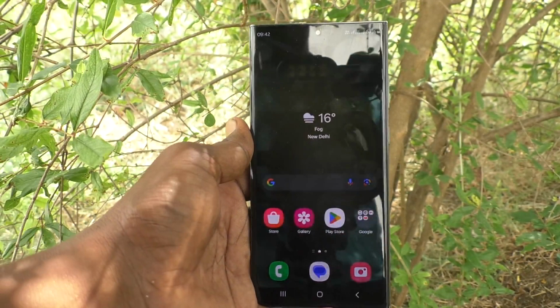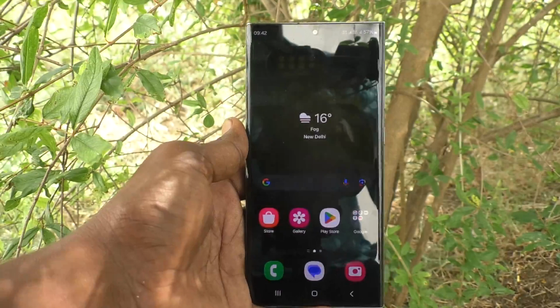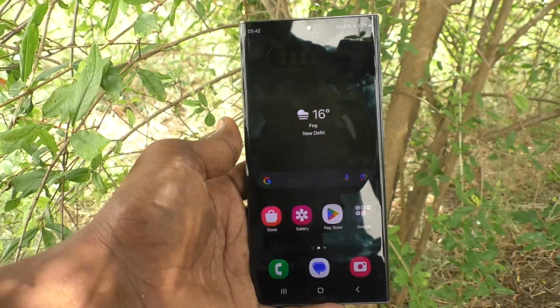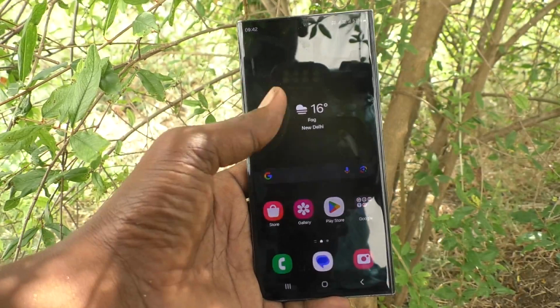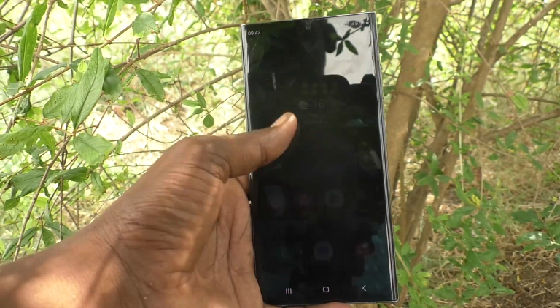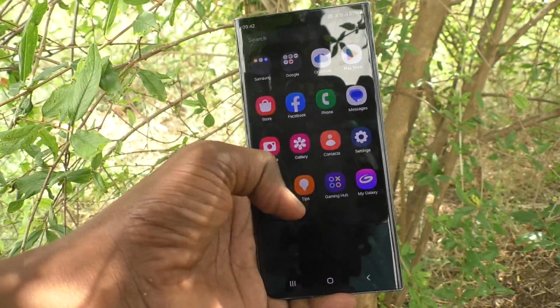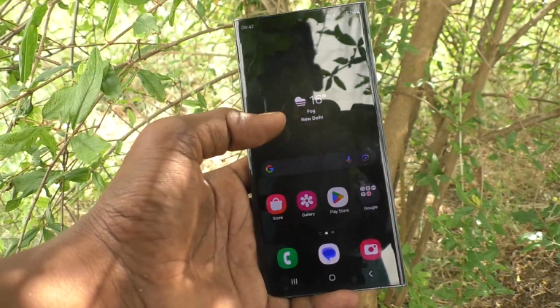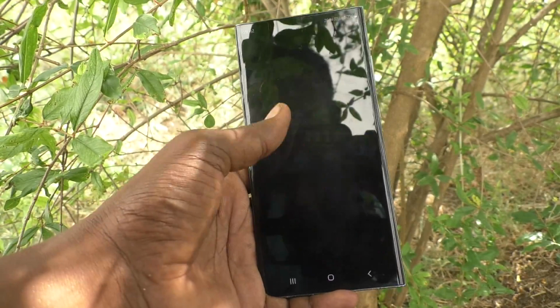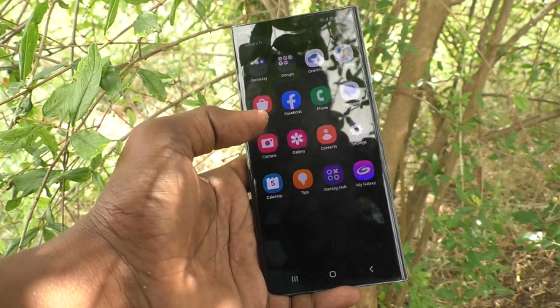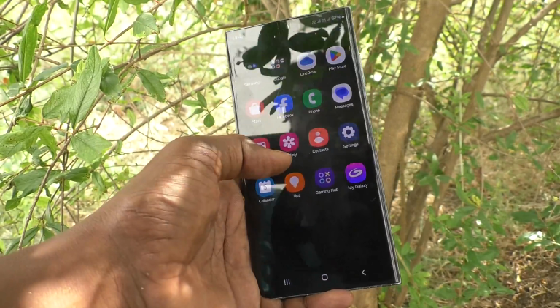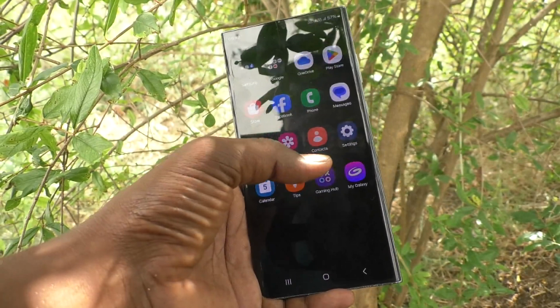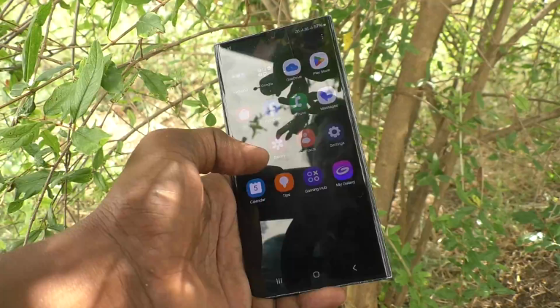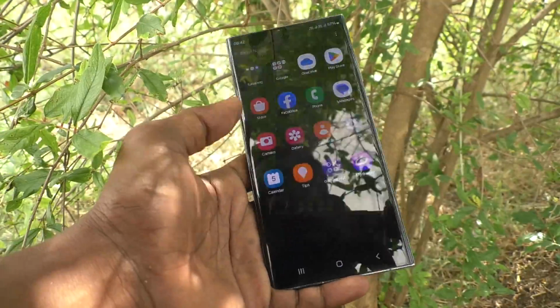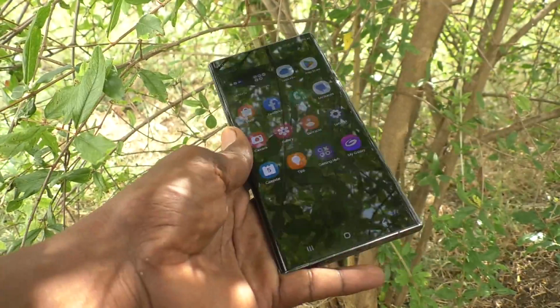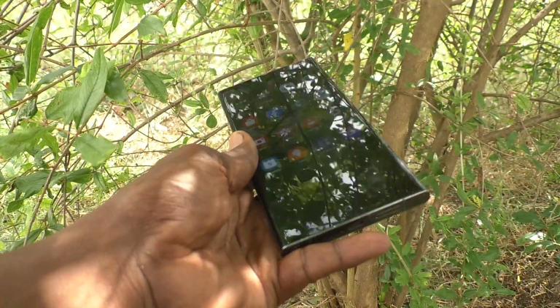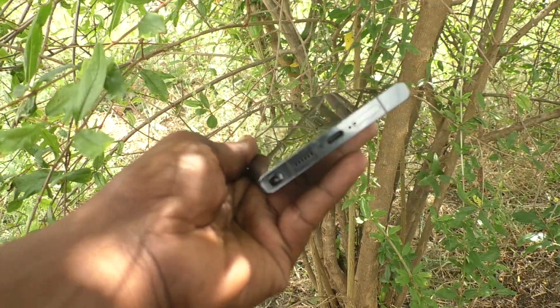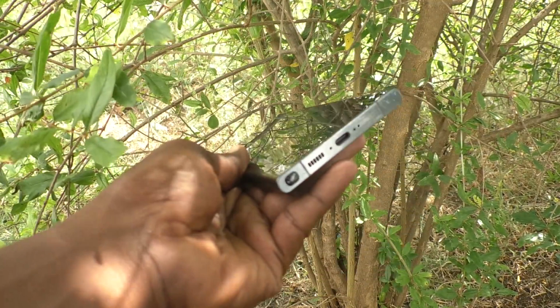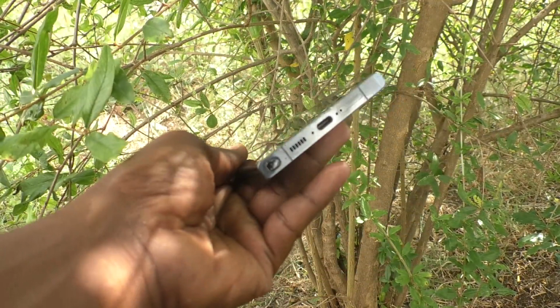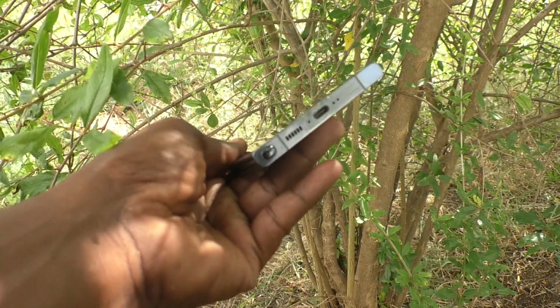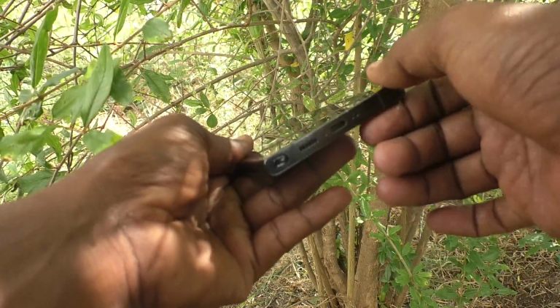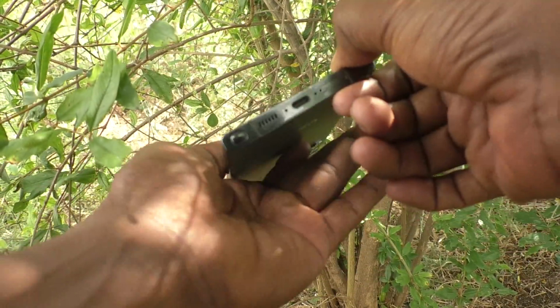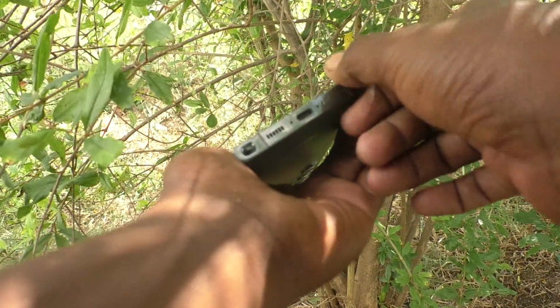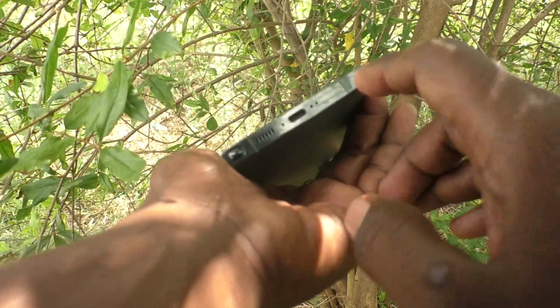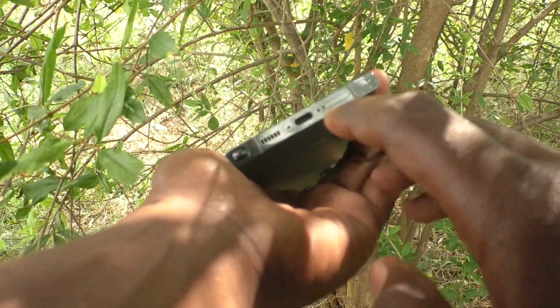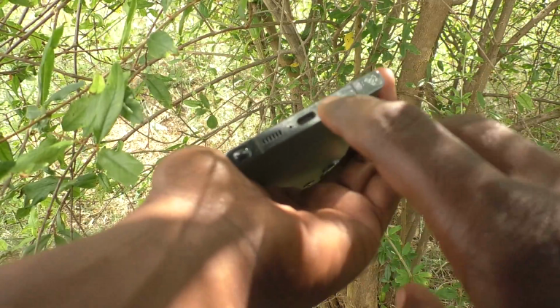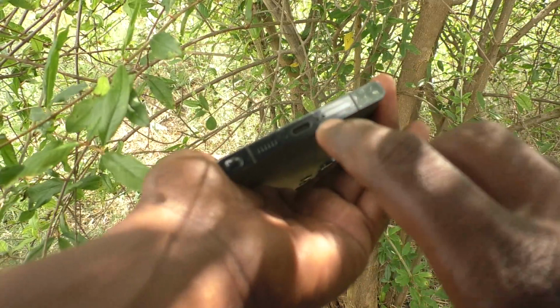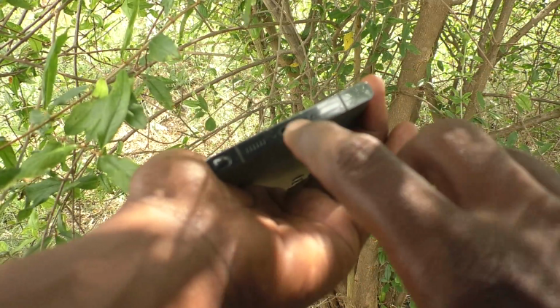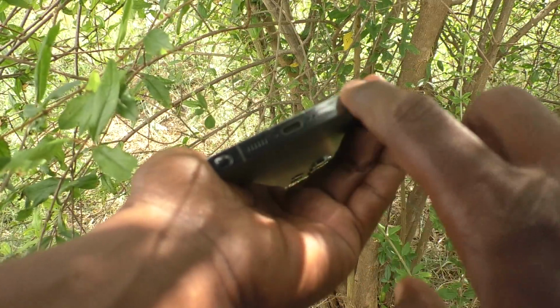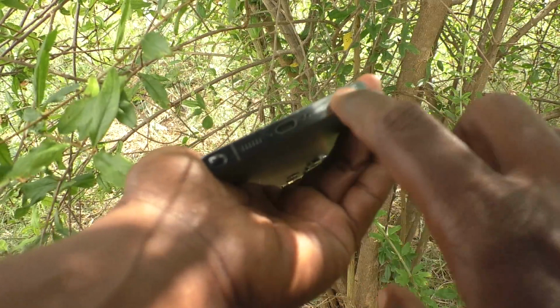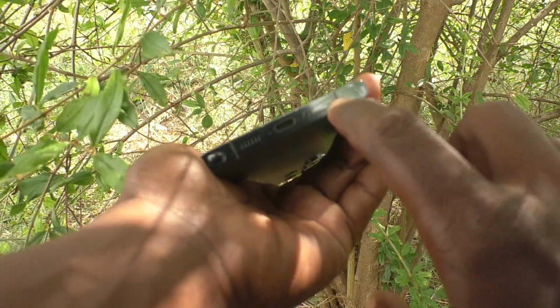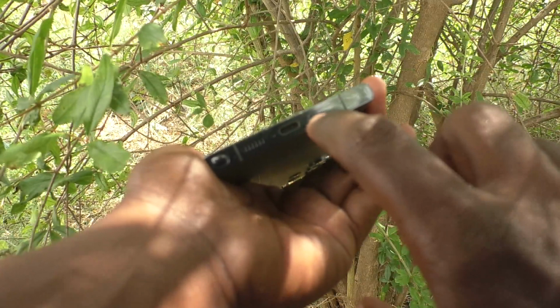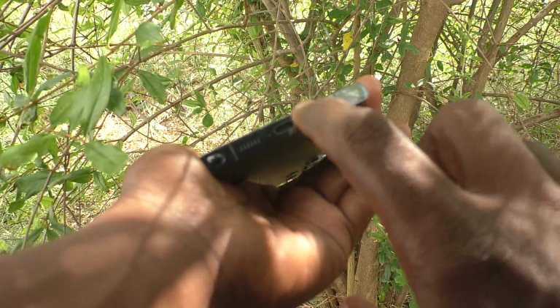If SIM card is not working or not detected in your phone, you may have misplaced the SIM card in the SIM tray. So first, to fix this issue, go to the bottom side of your phone and eject the SIM tray.